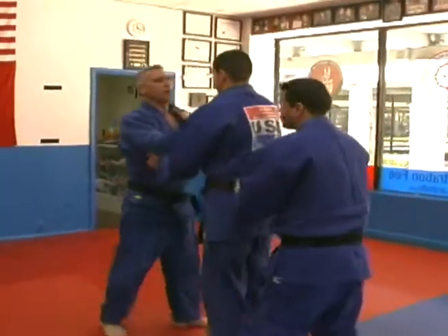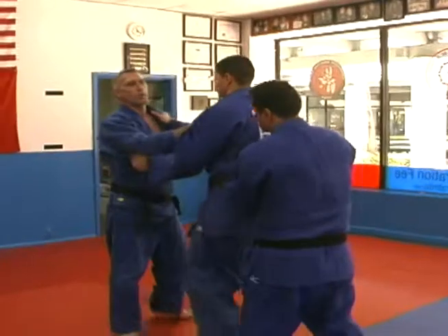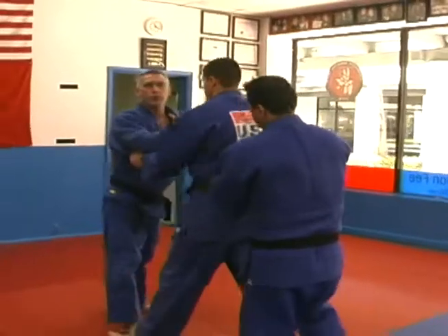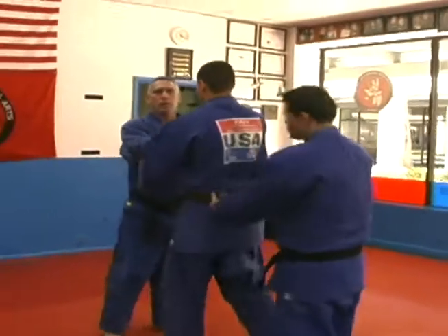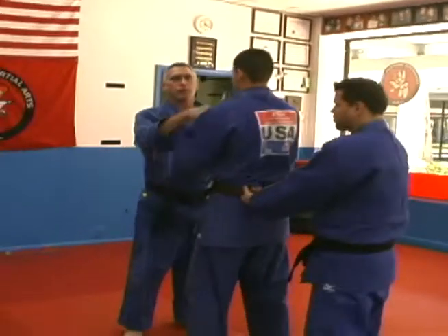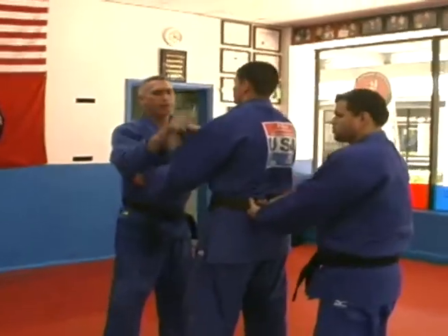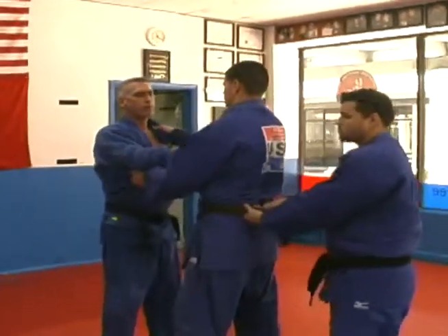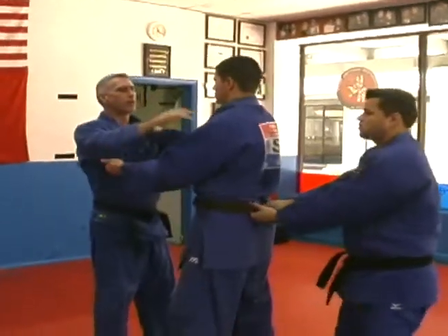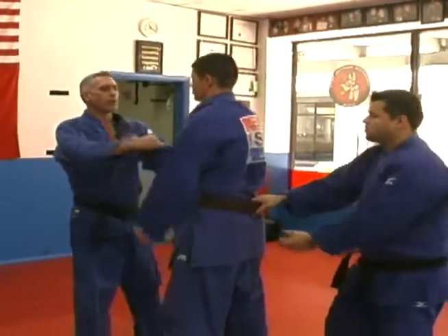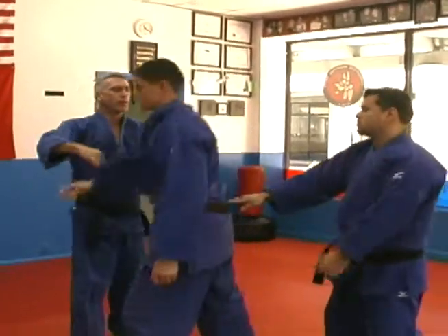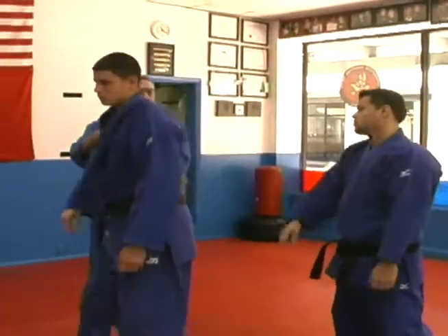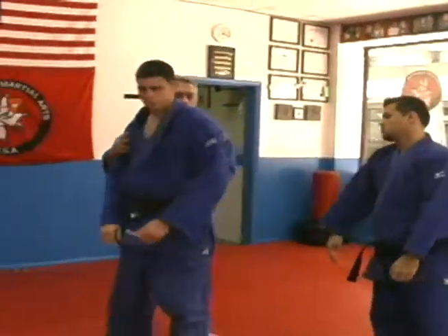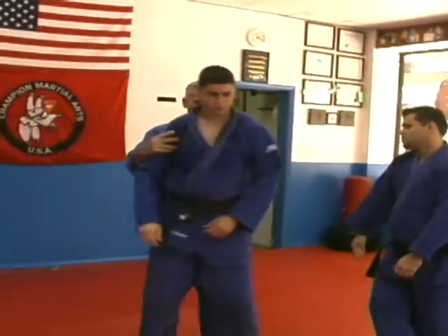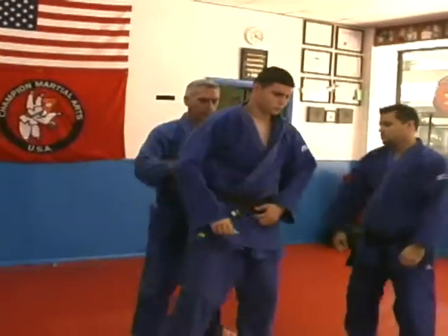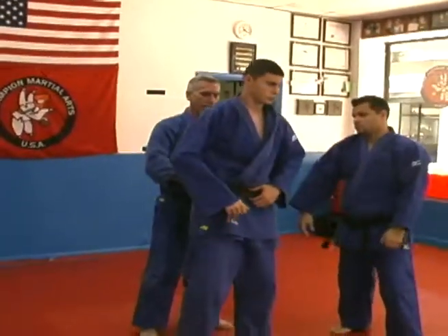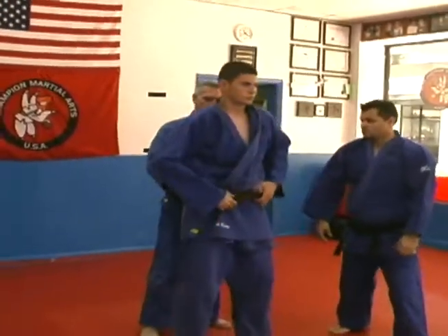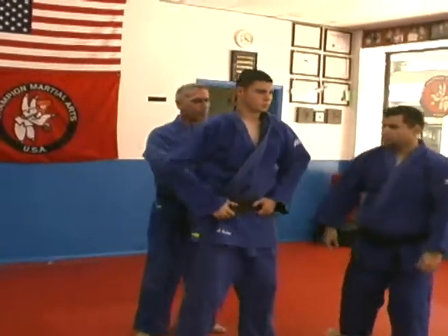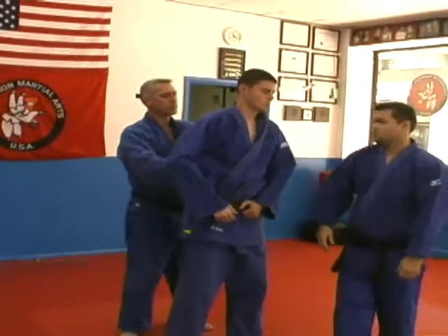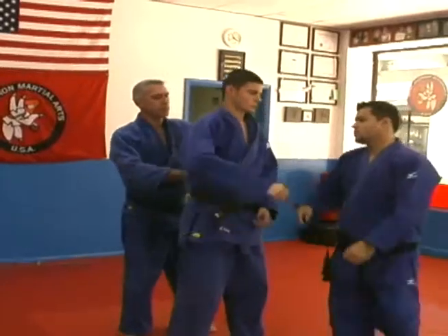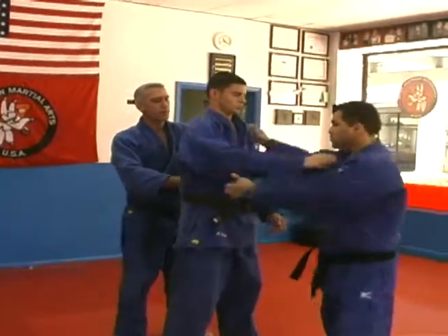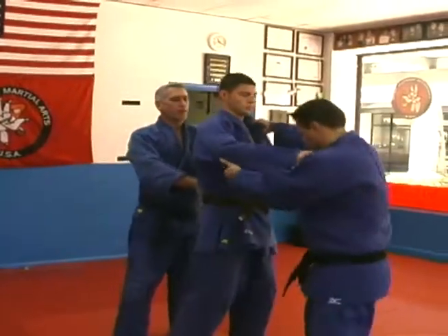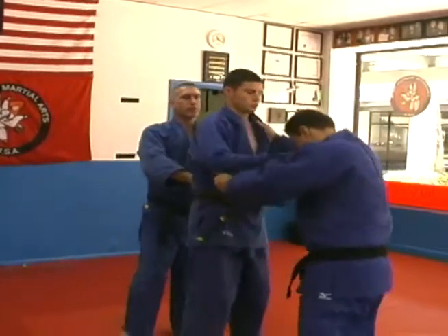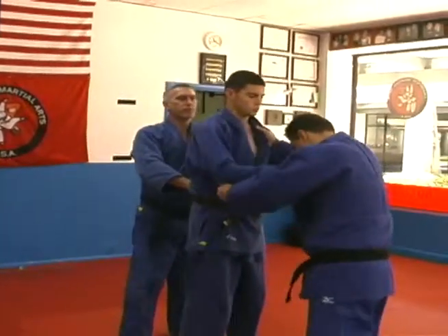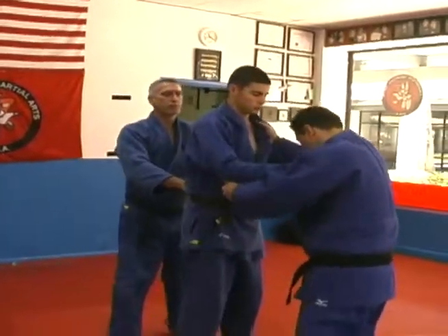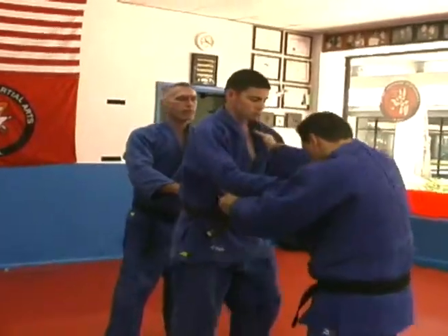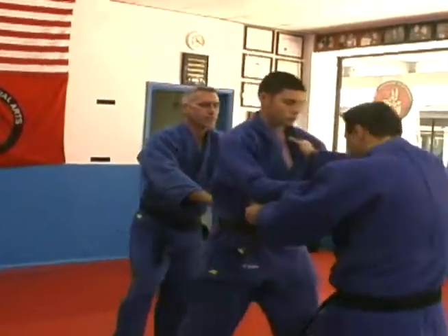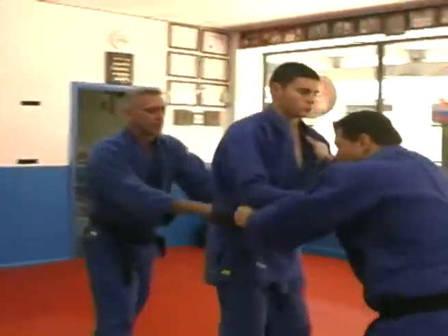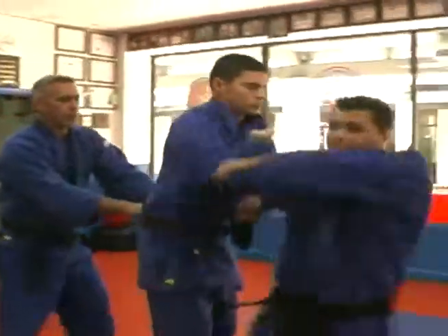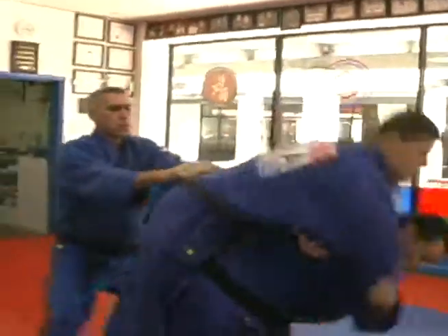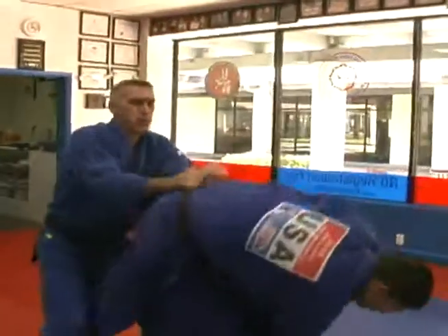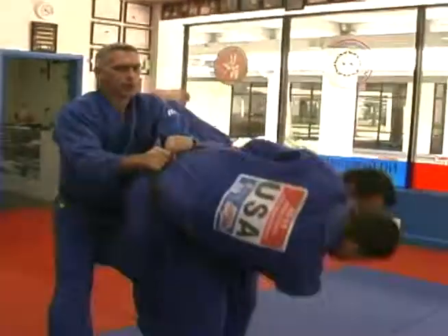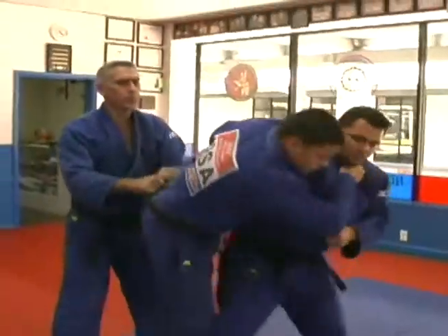What we would do now is we would turn around. I will now hold his belt and one of my assistants will try the same thing, and I hold him up.